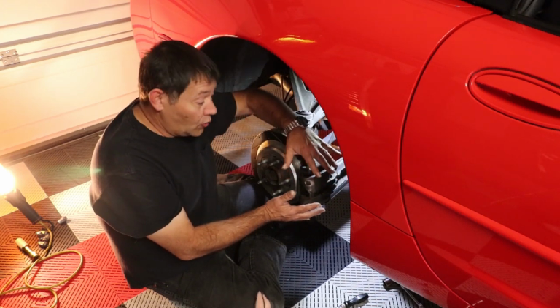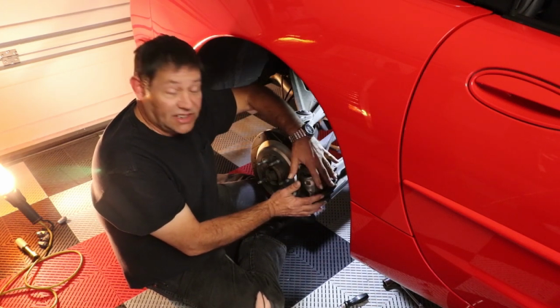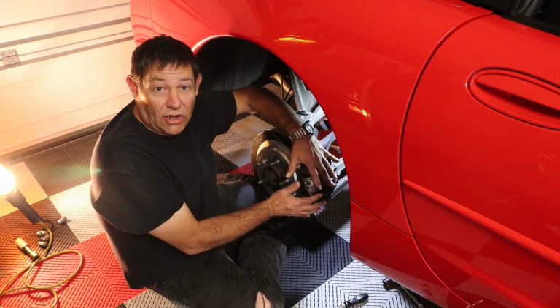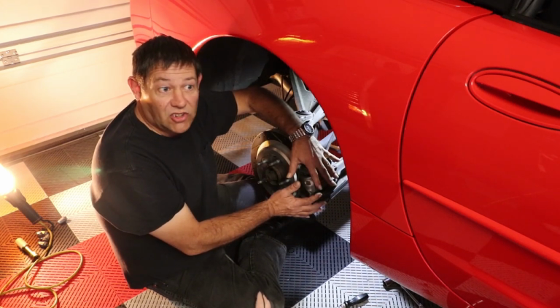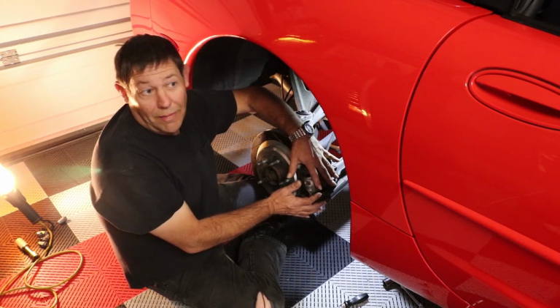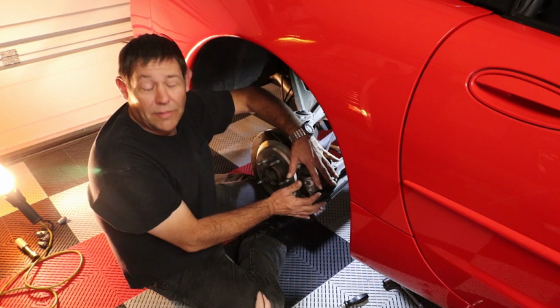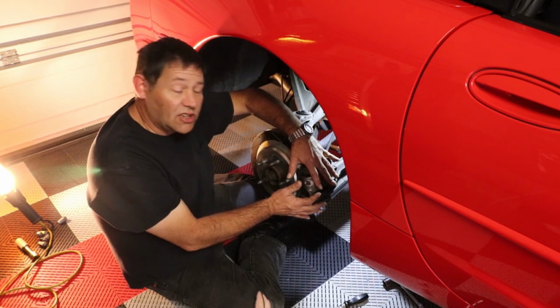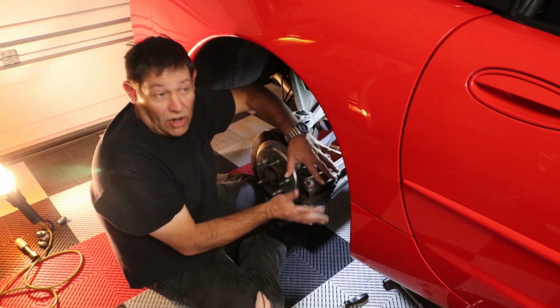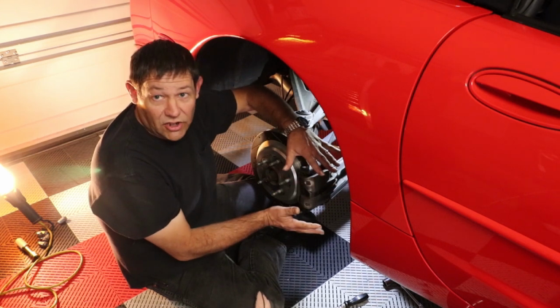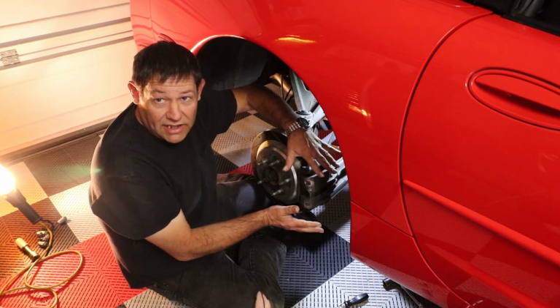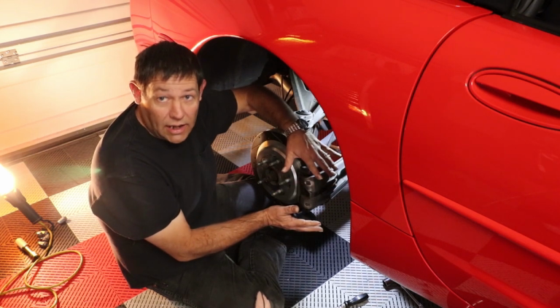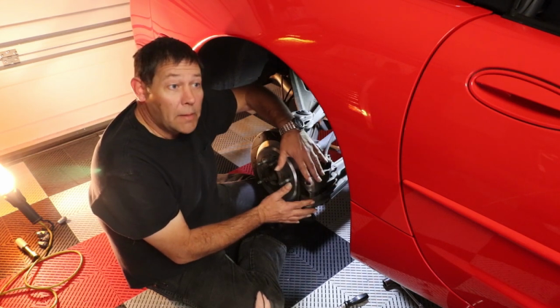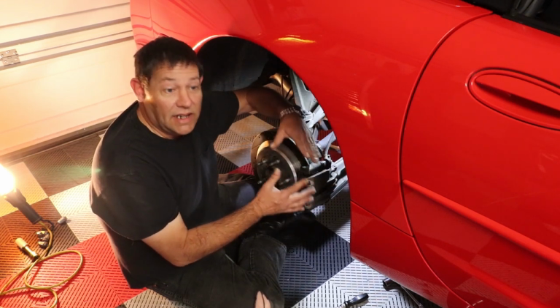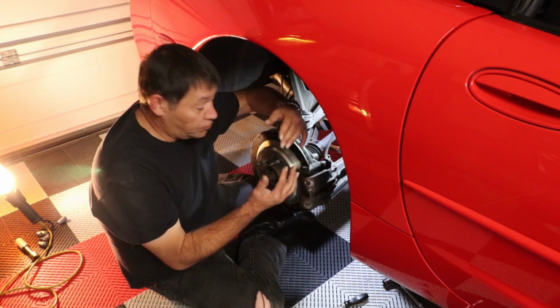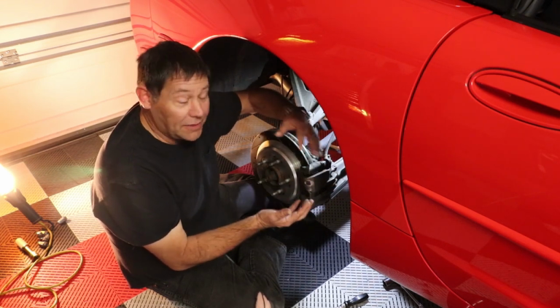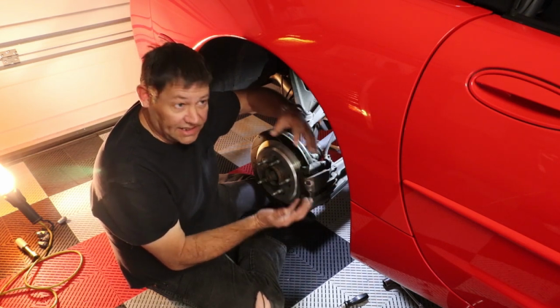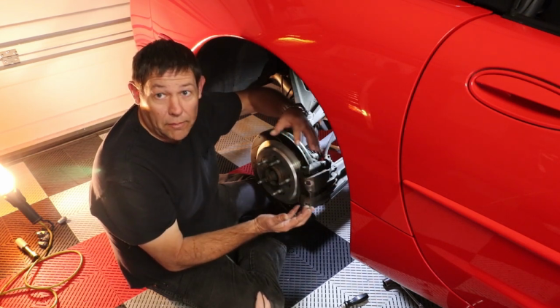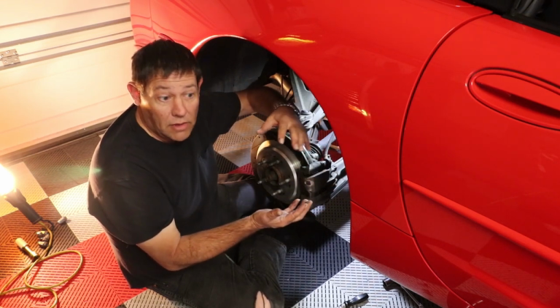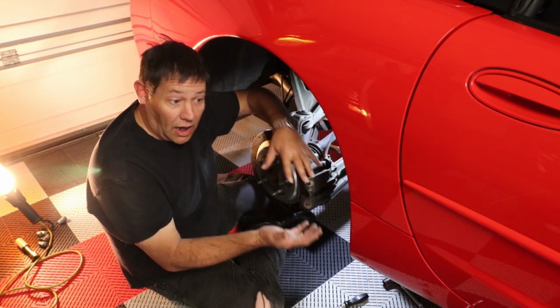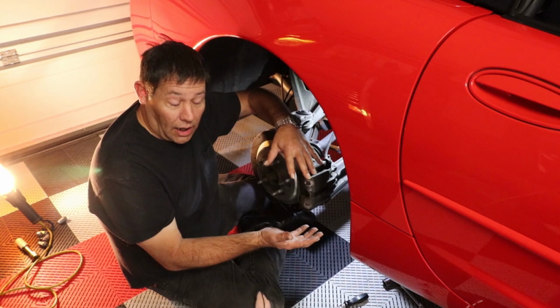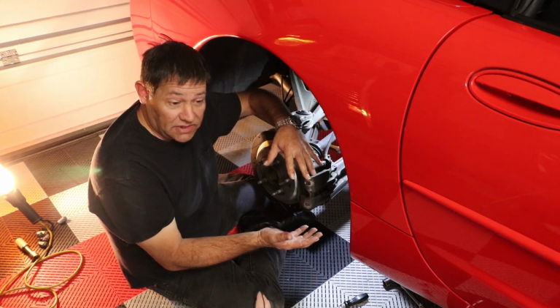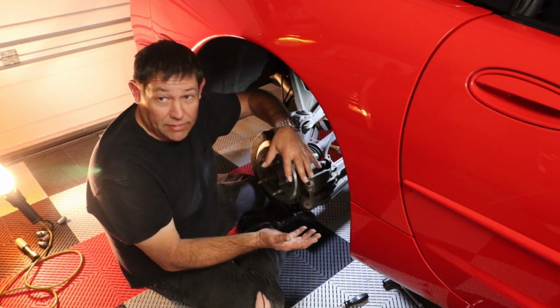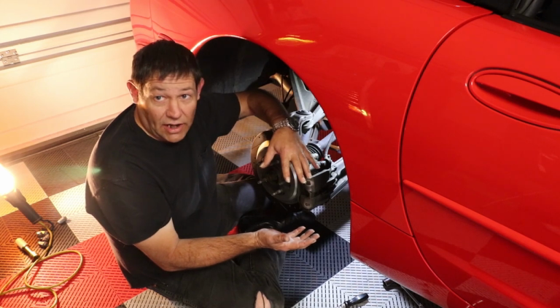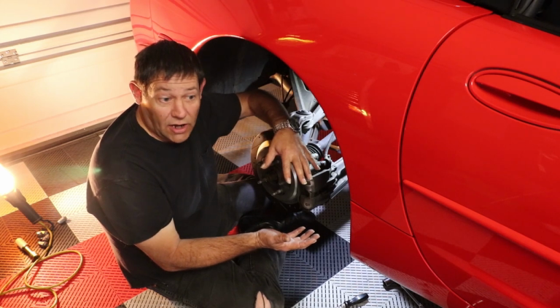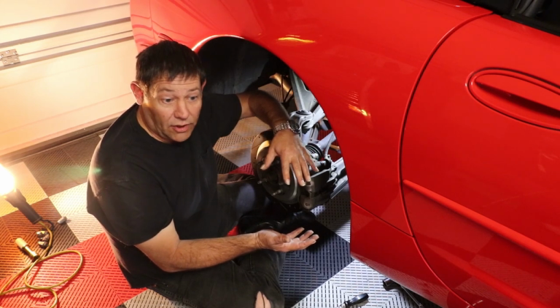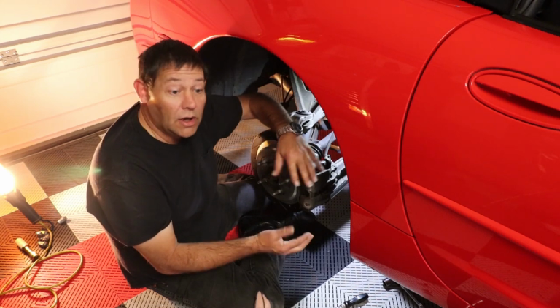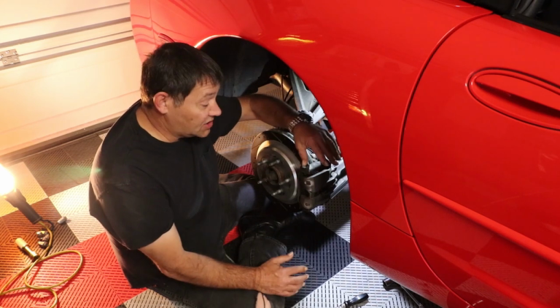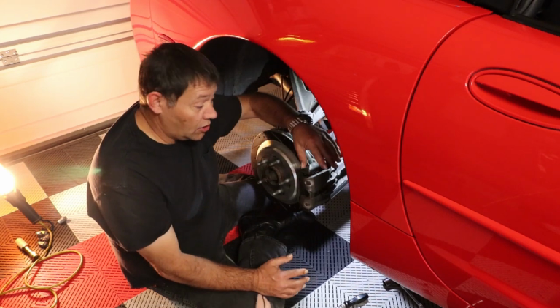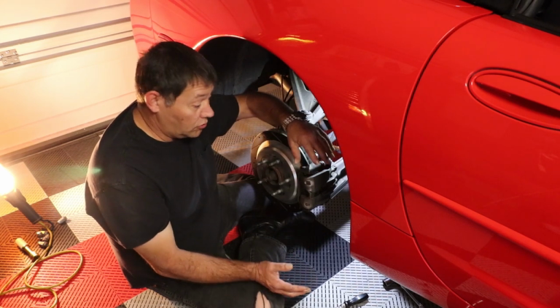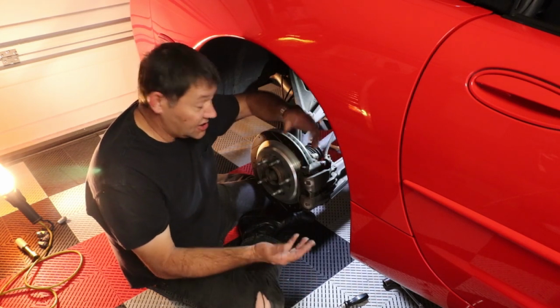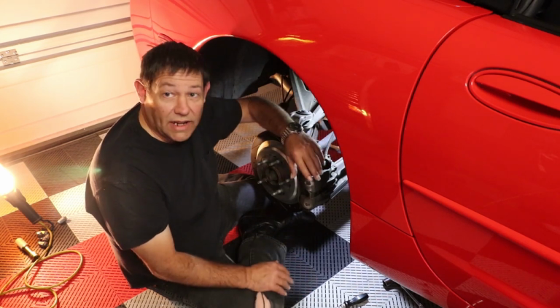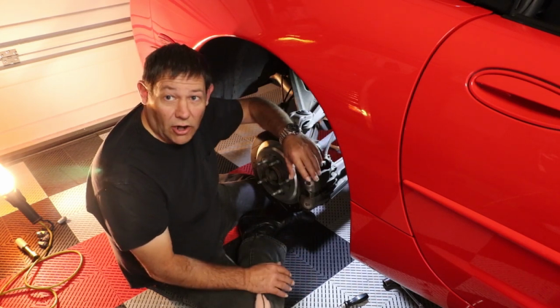We just did one on this car about three months ago so we're not going to do that today, but it is pretty much the same steps that you're going to have to go through. So let's go ahead and get started.